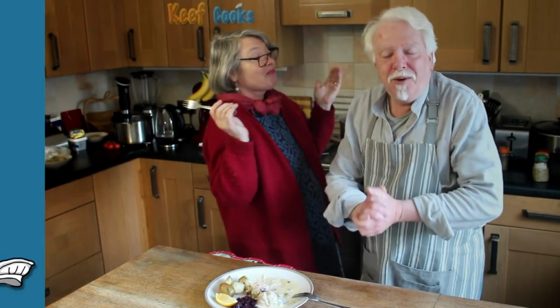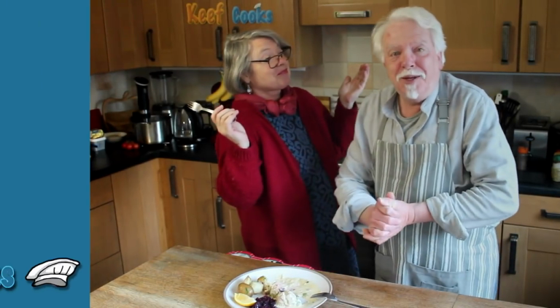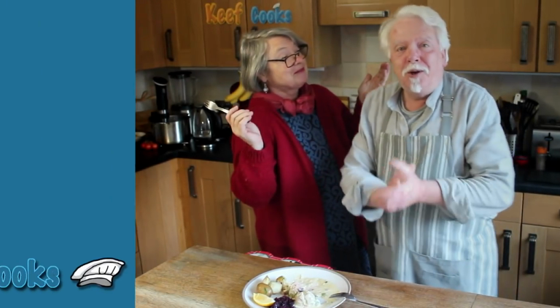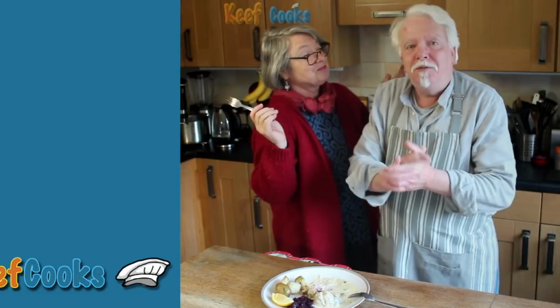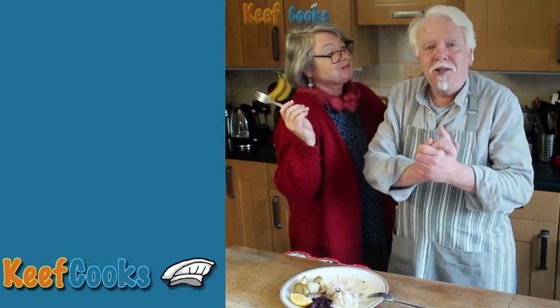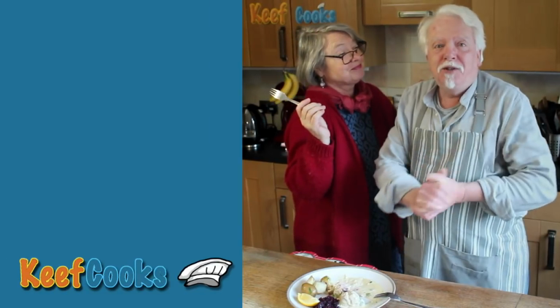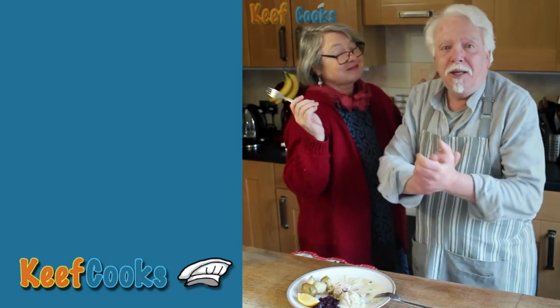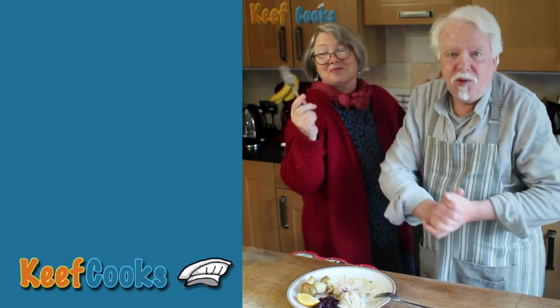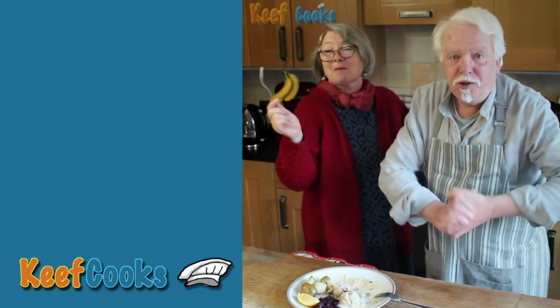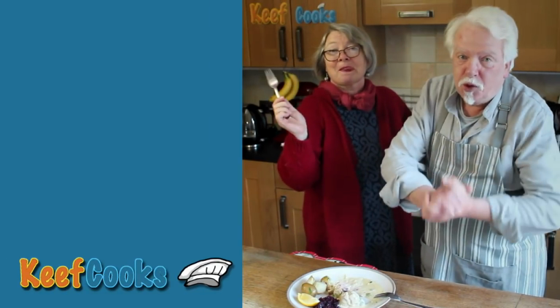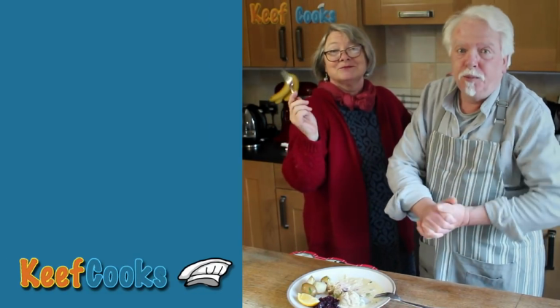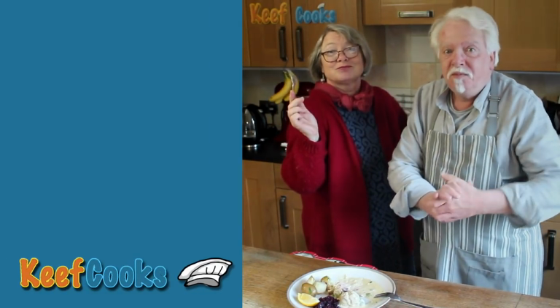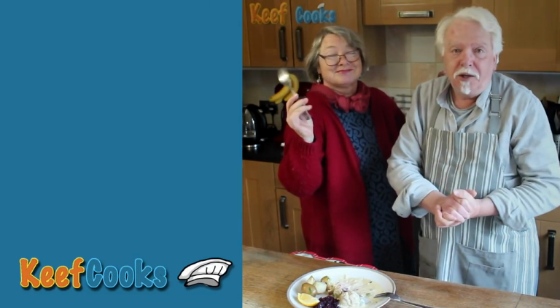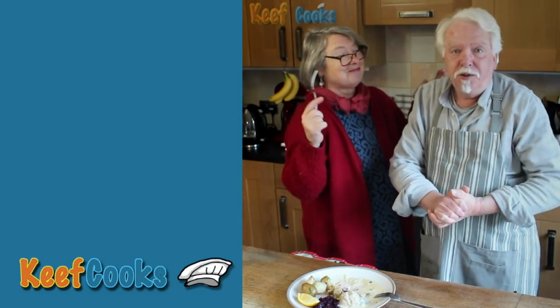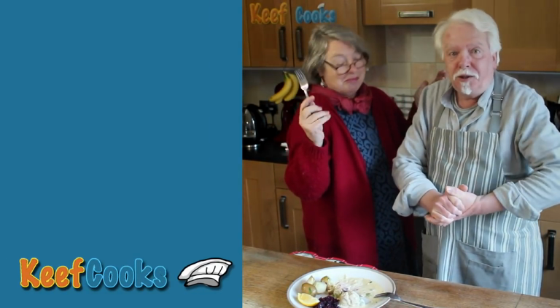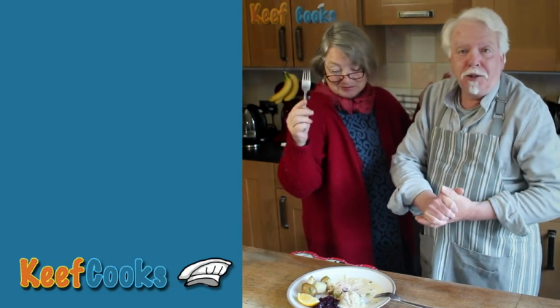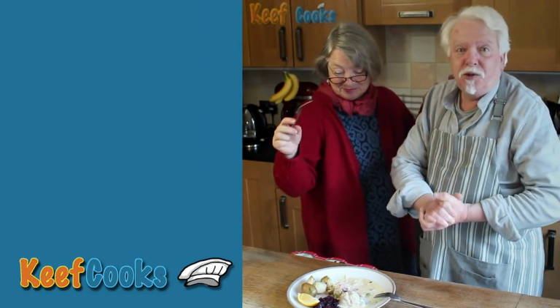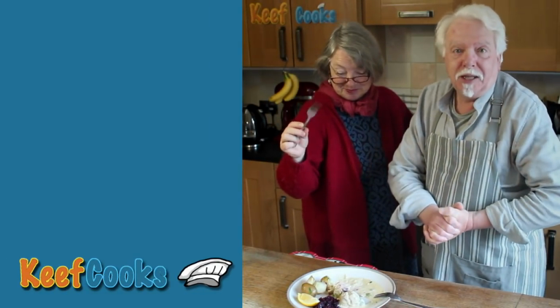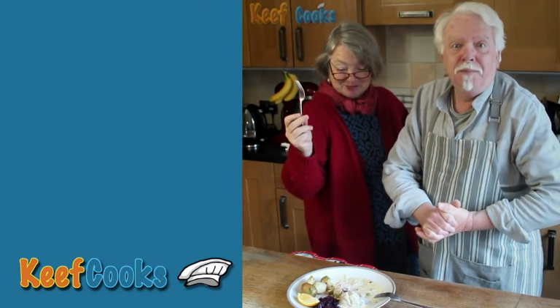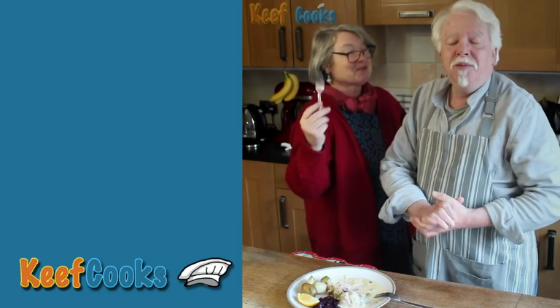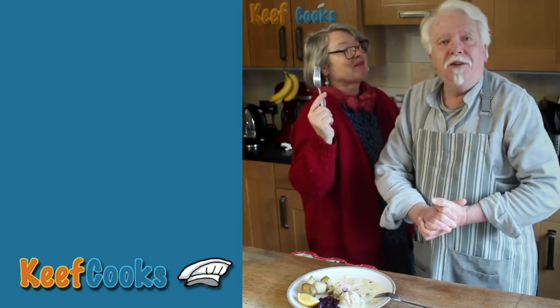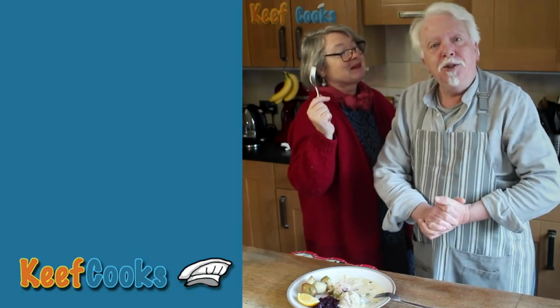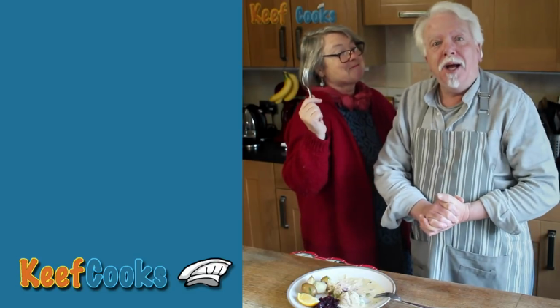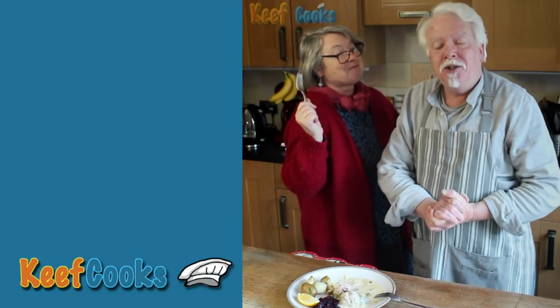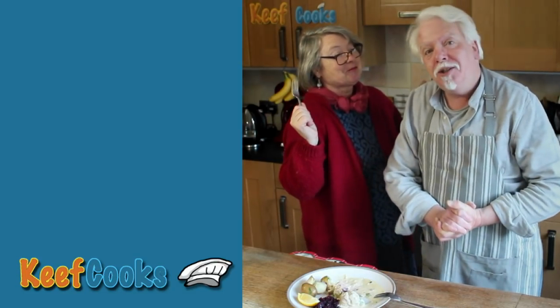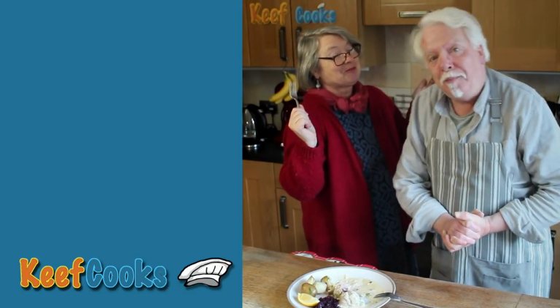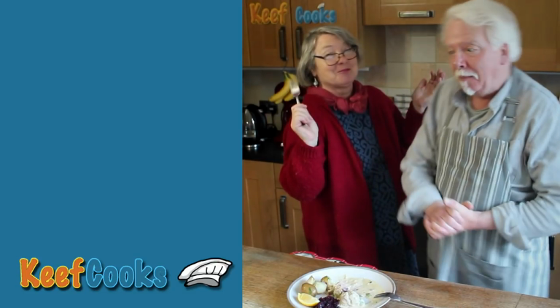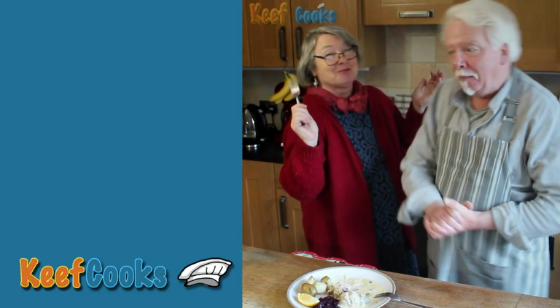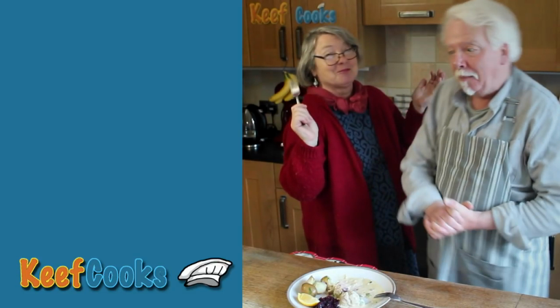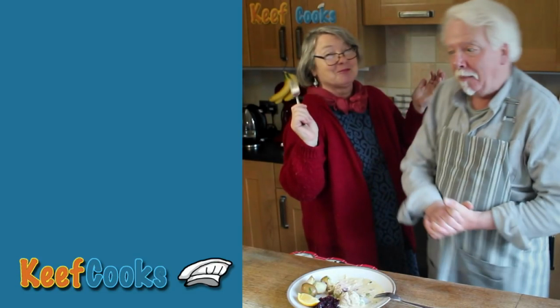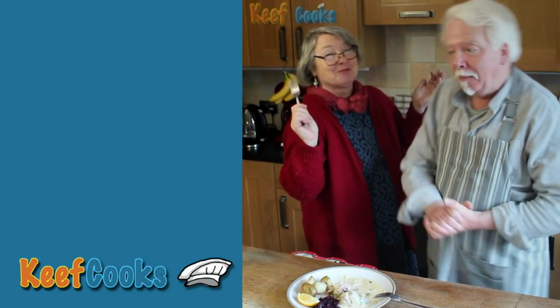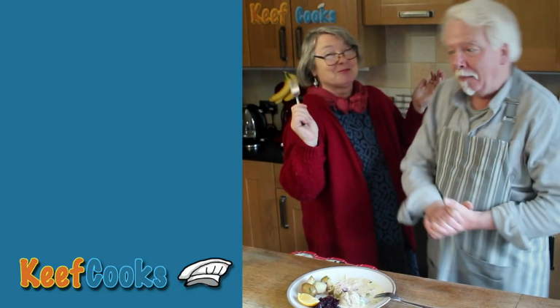There you go, that's your lot. If you liked it, give the like, shares, subs, donations, patronage, stuff like that. Thank you very much and see you next time. Bye!